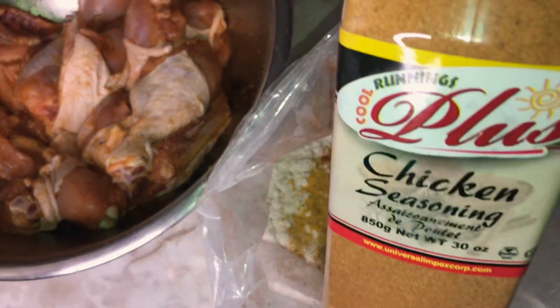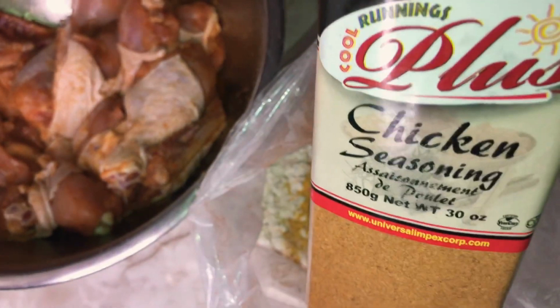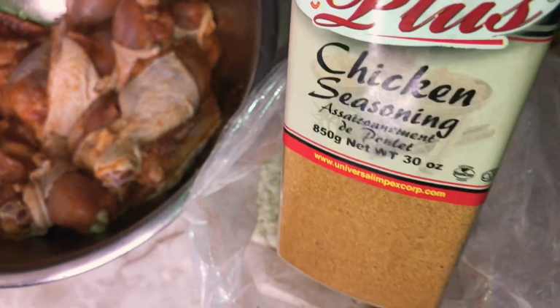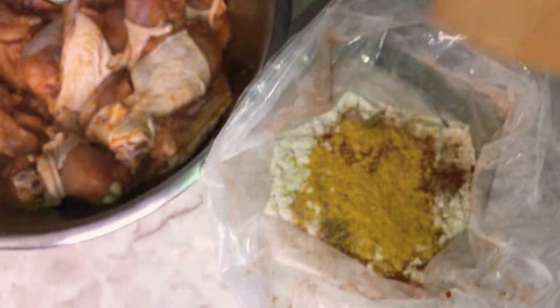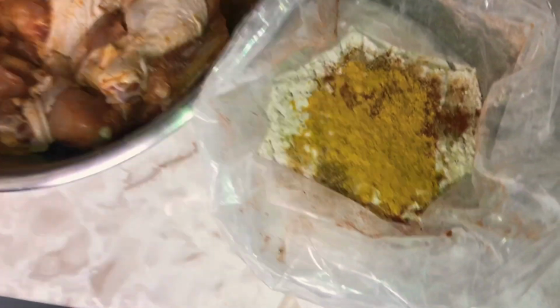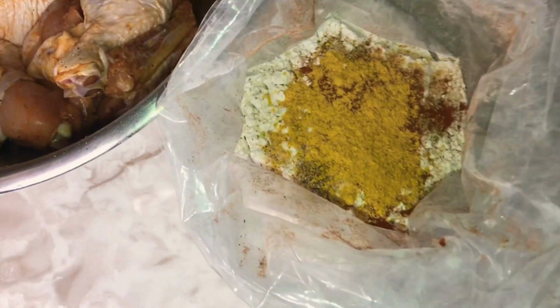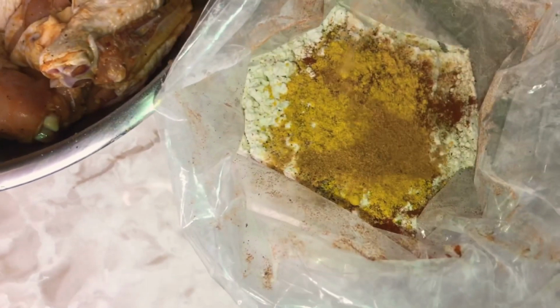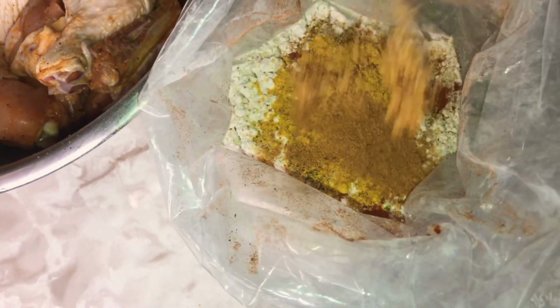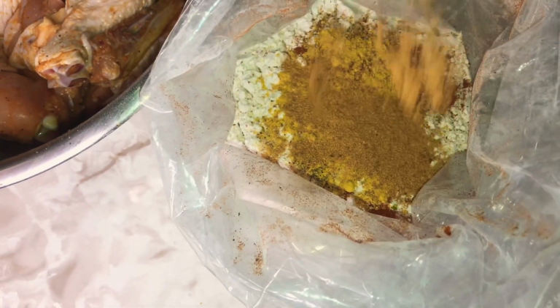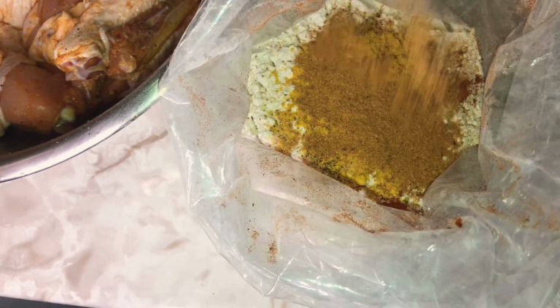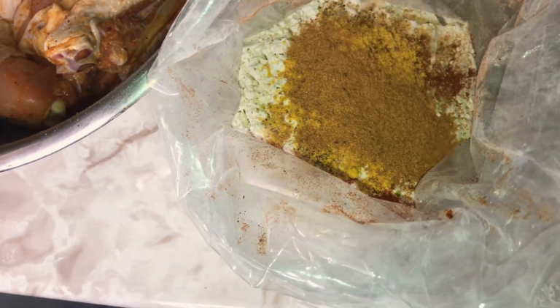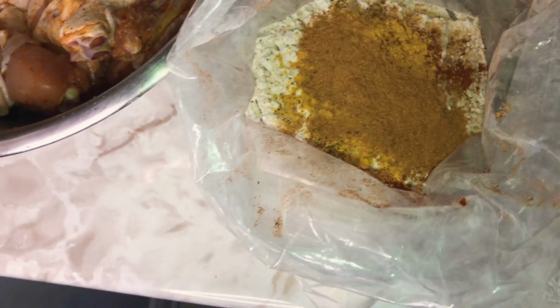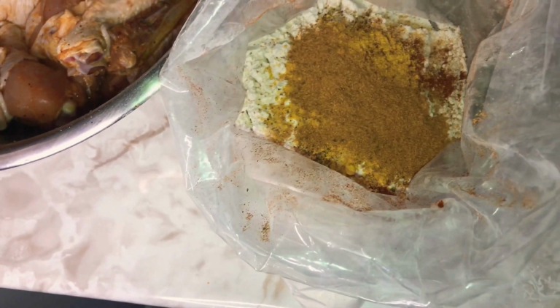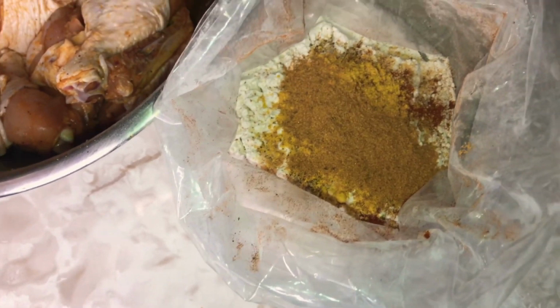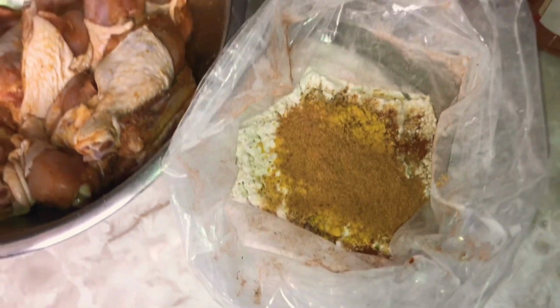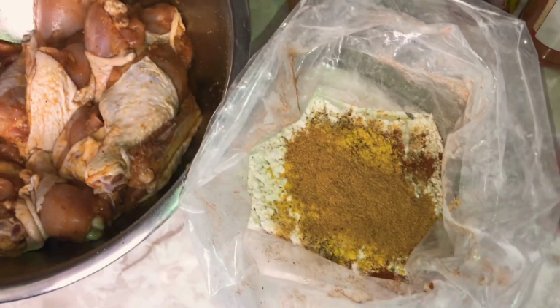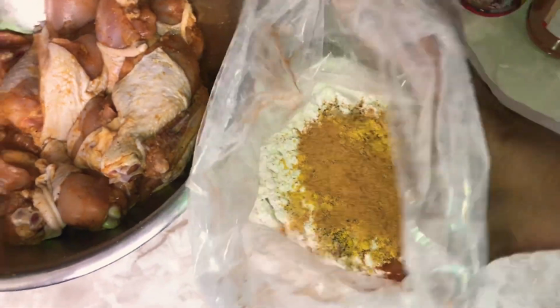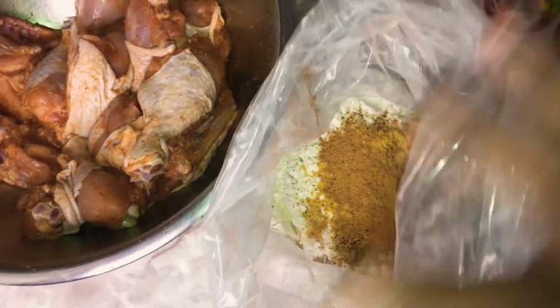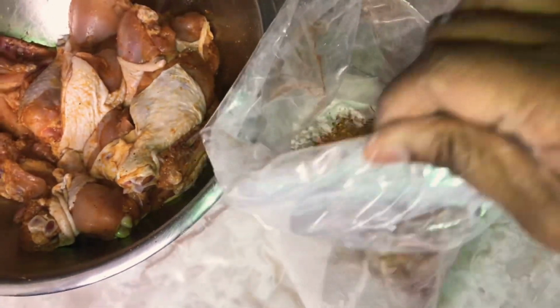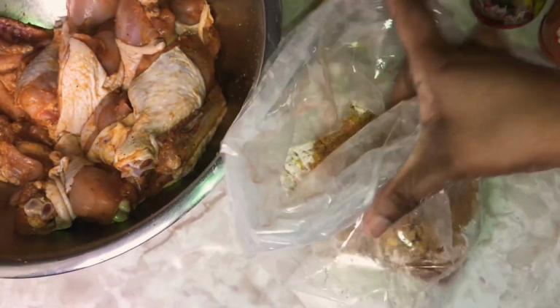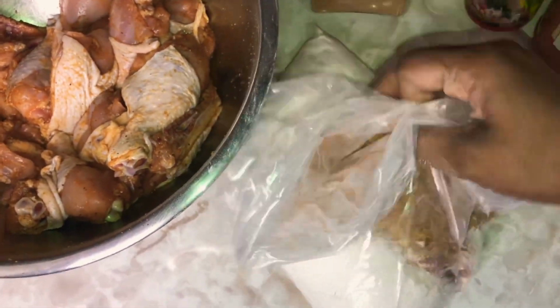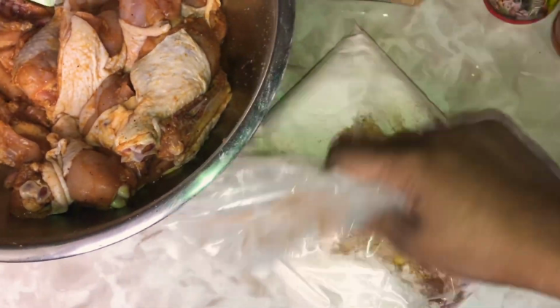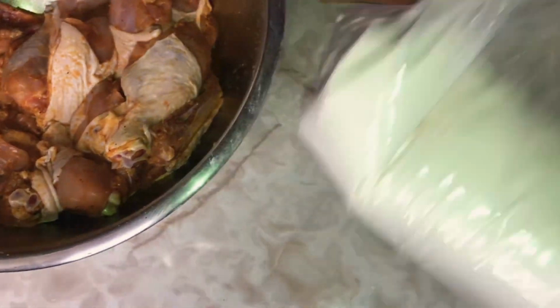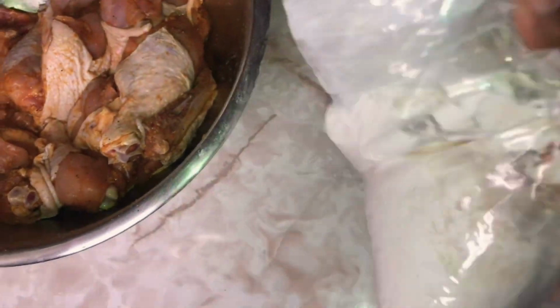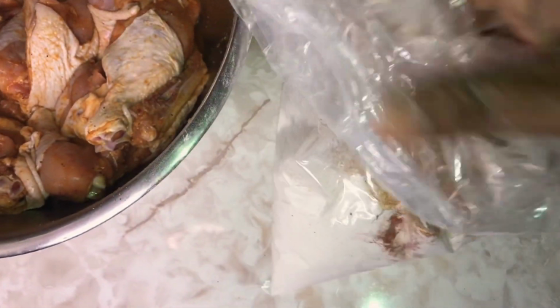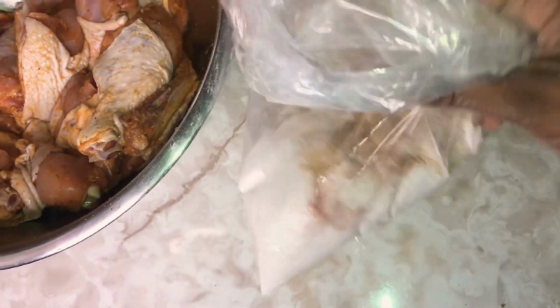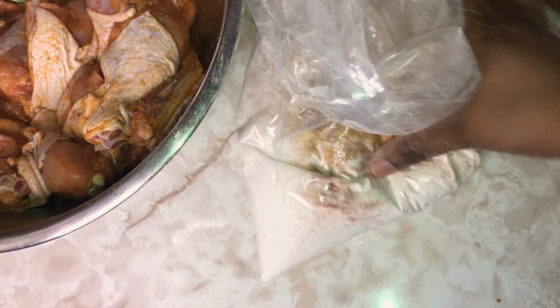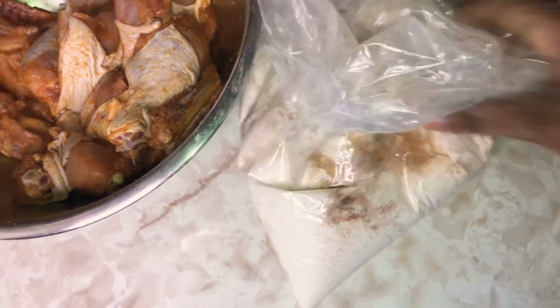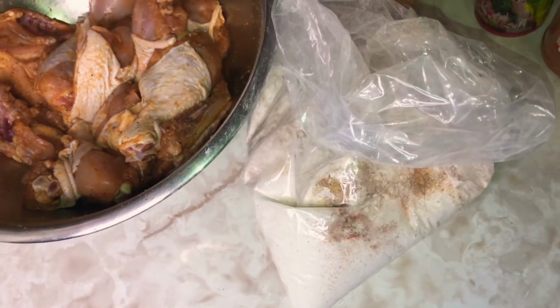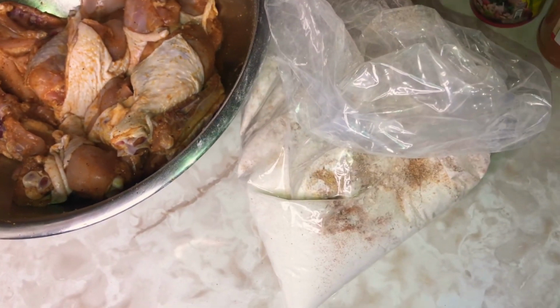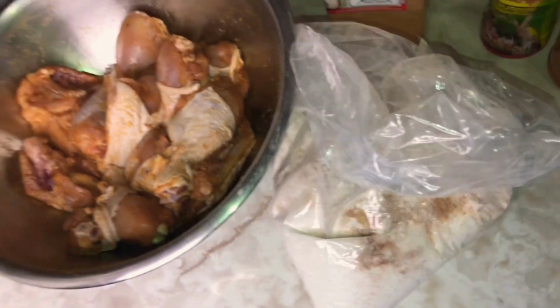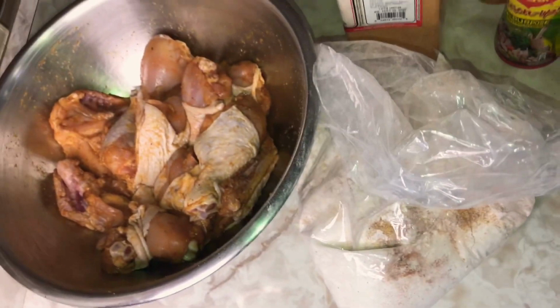You can use any chicken seasoning of your liking. I'm just eyeballing this but using about one tablespoon each. We're going to mix this all up together, combine everything, make sure everything is nicely combined, and then we're going to put our chicken pieces in there.